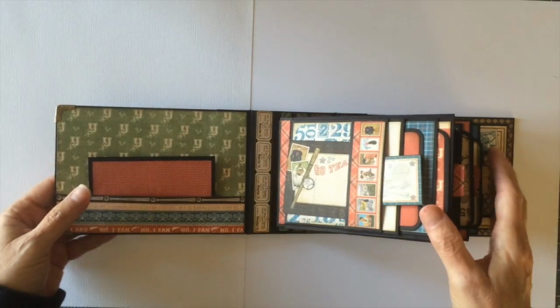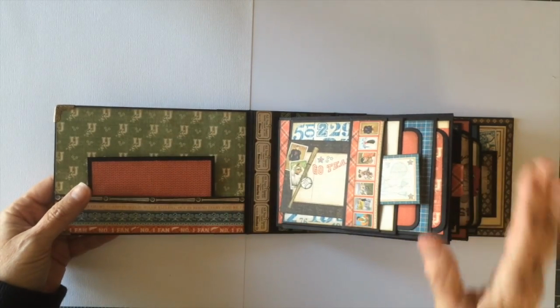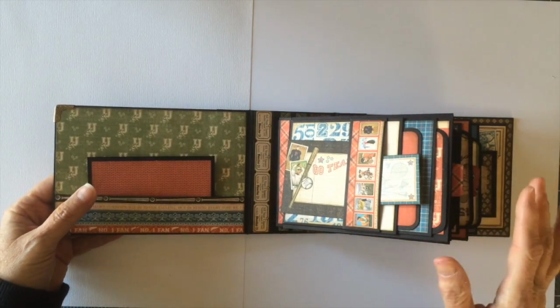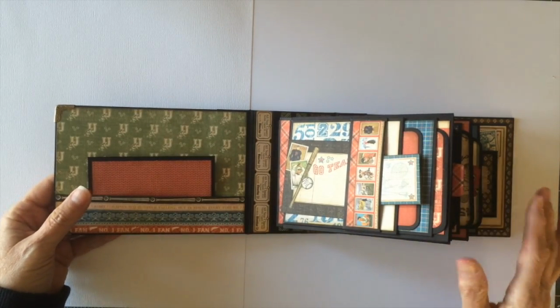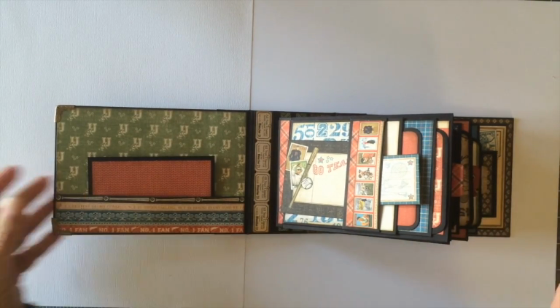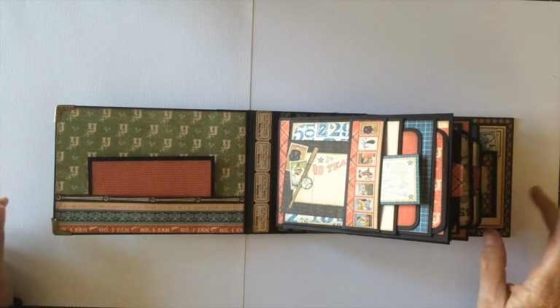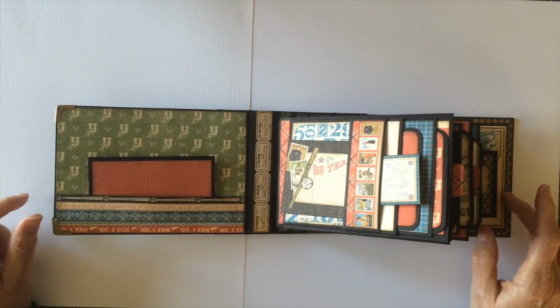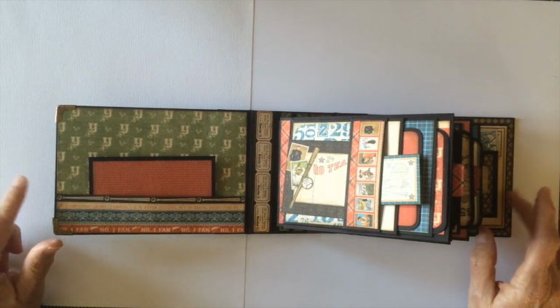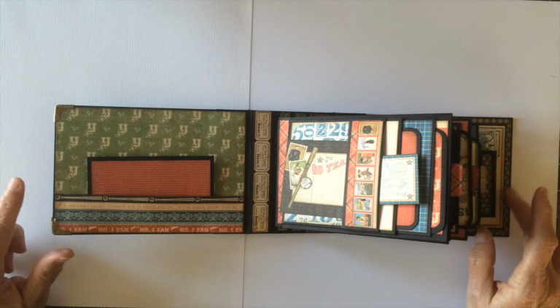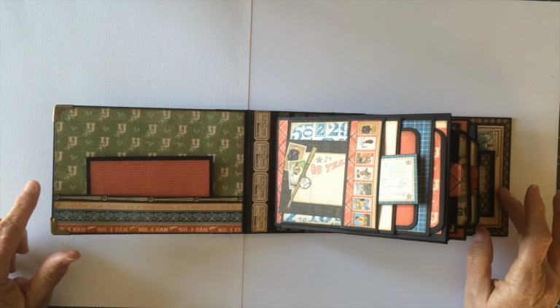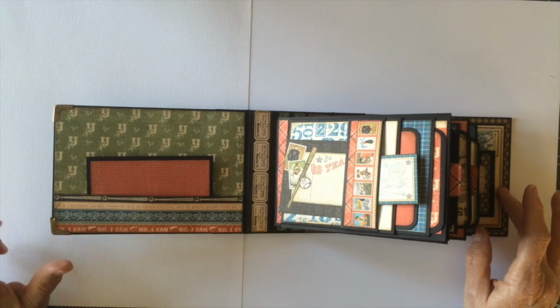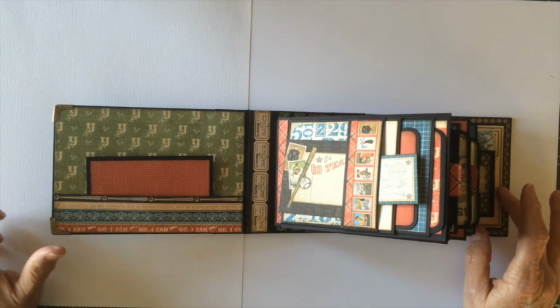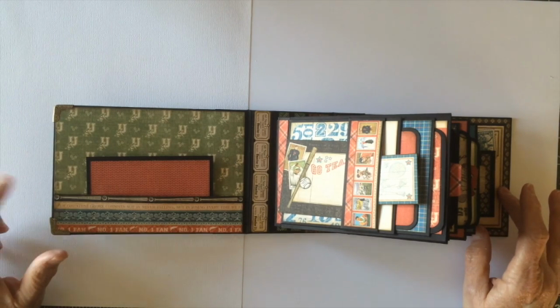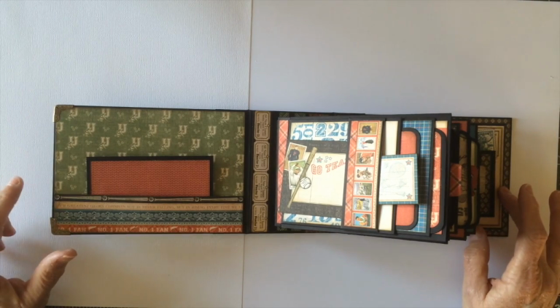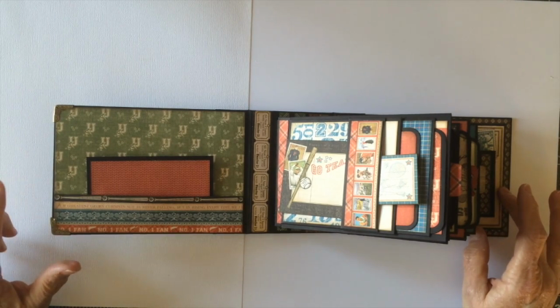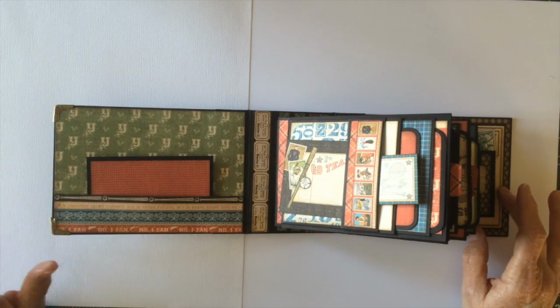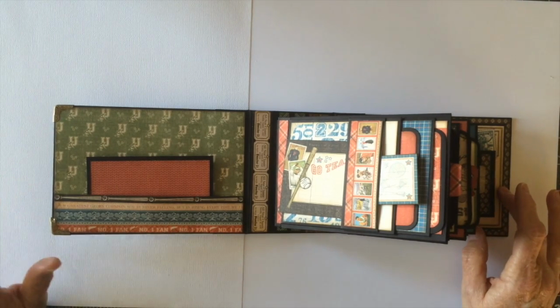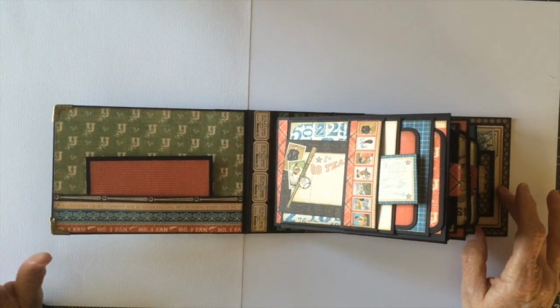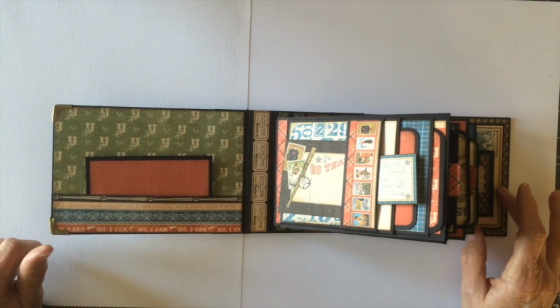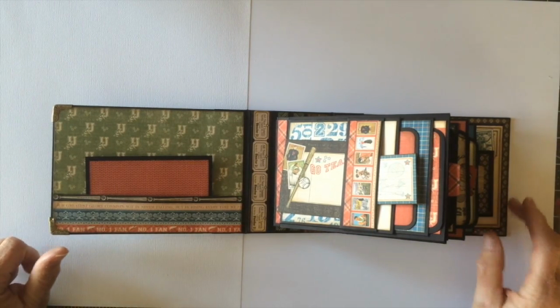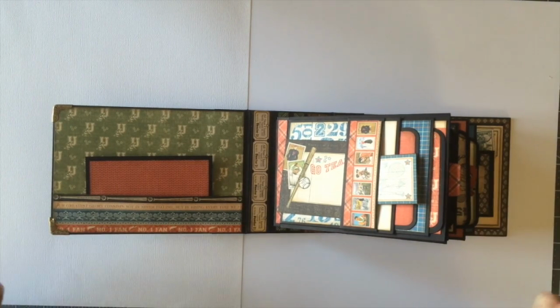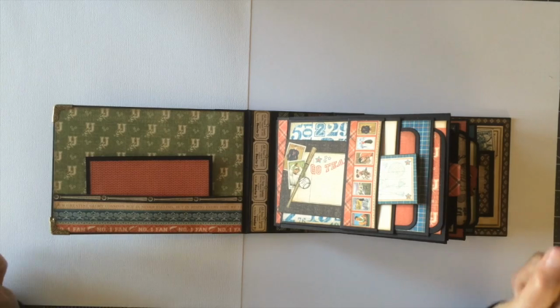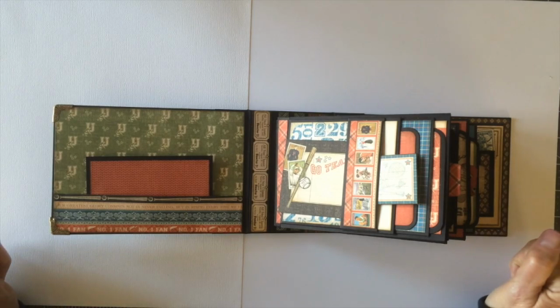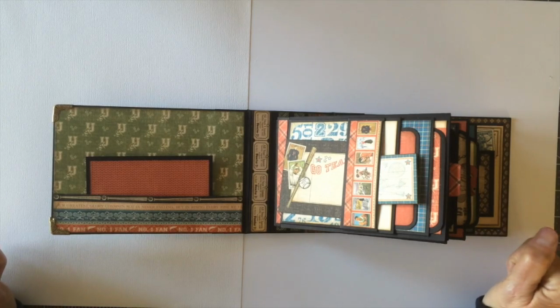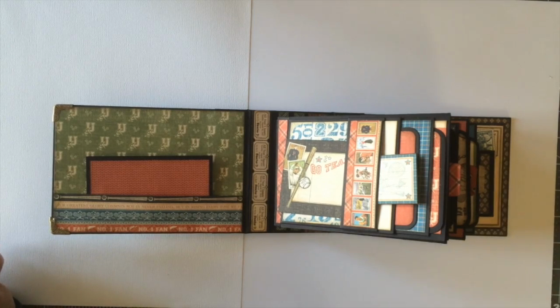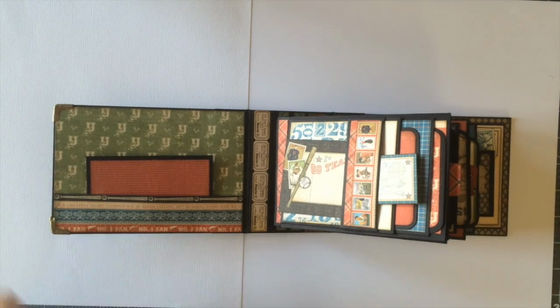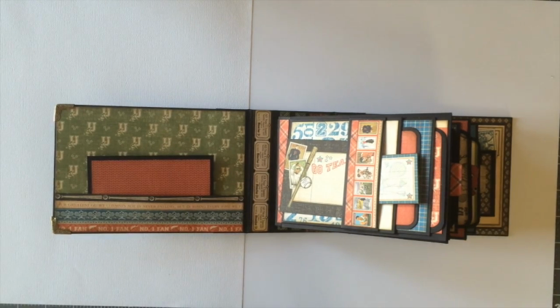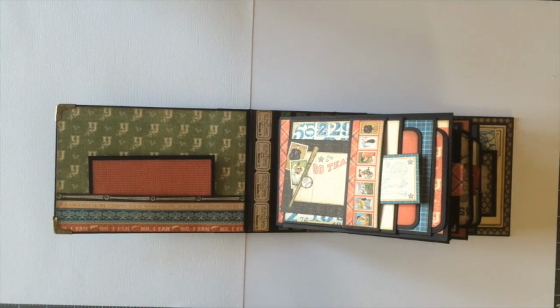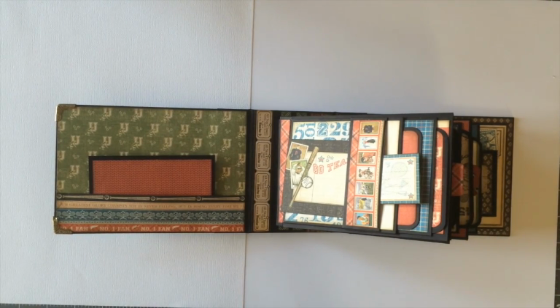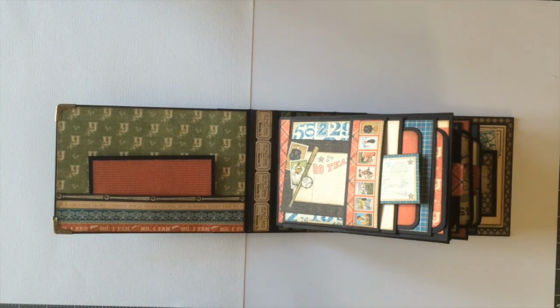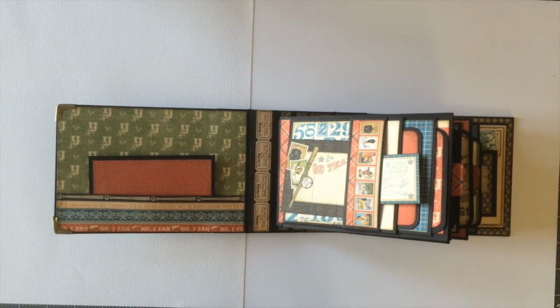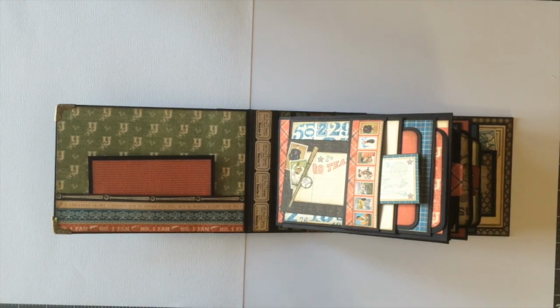There are three pages in this album. I have created this style of mini album before and I have had requests for a tutorial, which I am going to do — I just haven't had time yet. This is the same style as the Mother Goose mini album that I did.